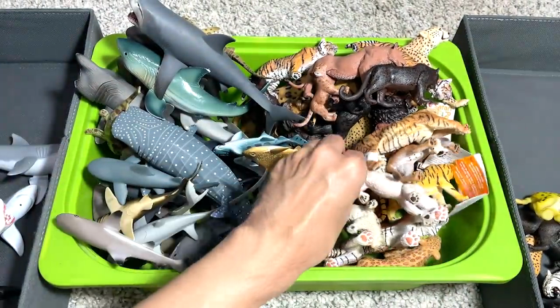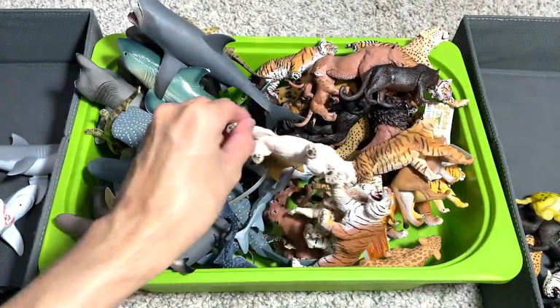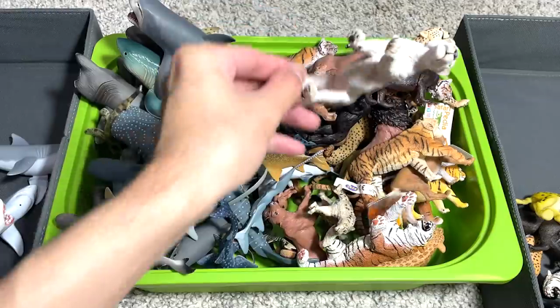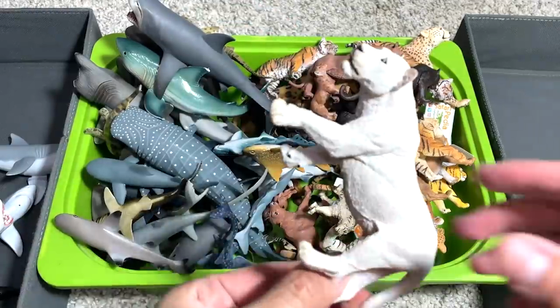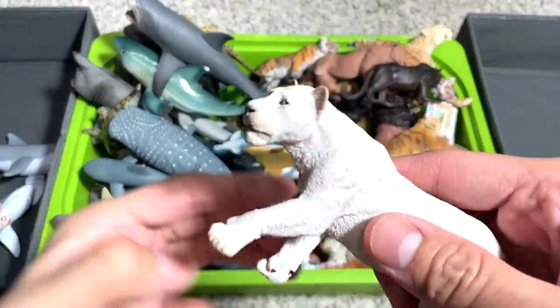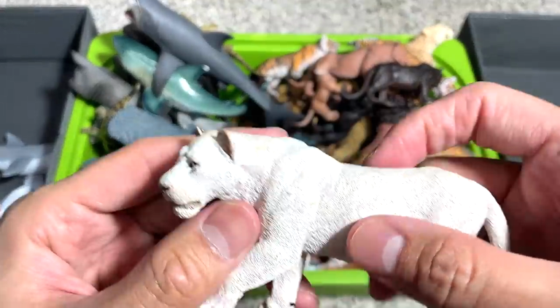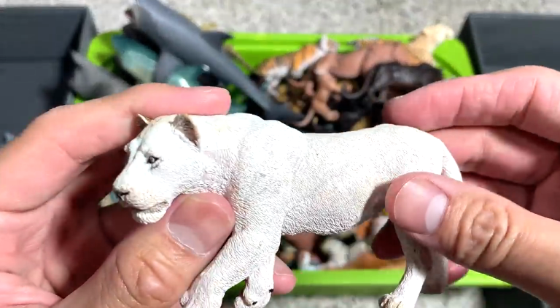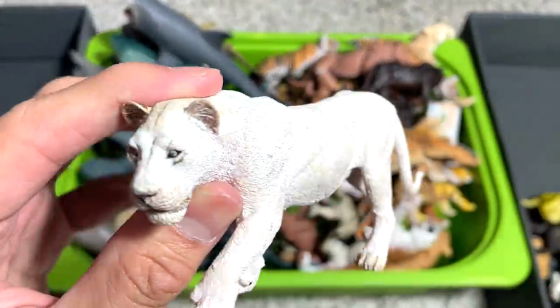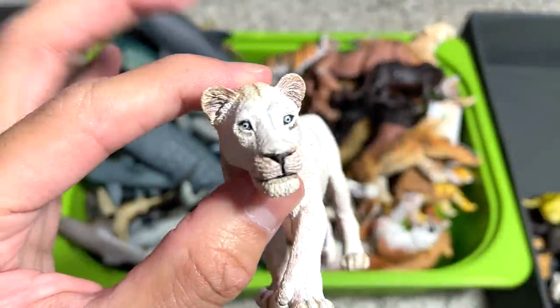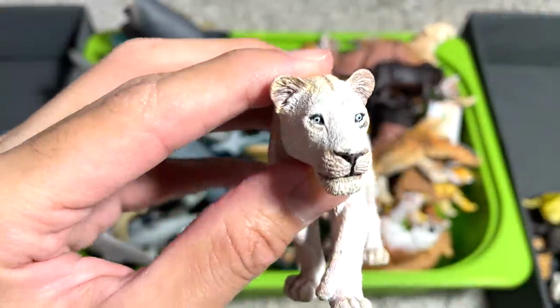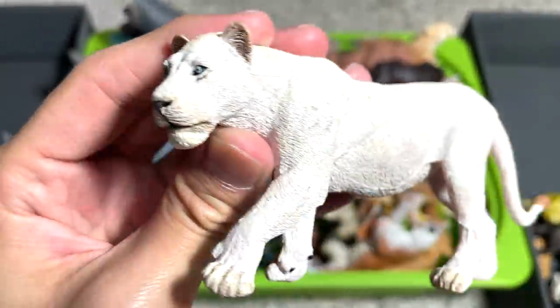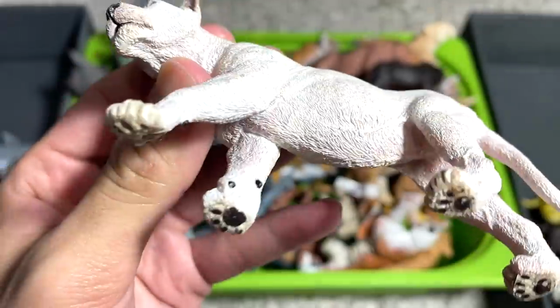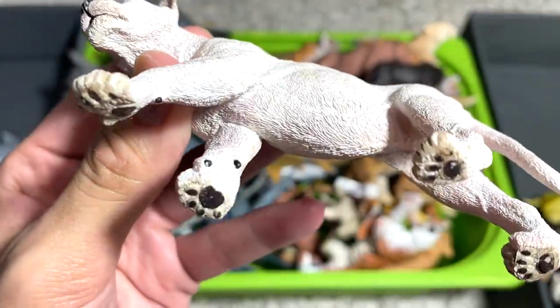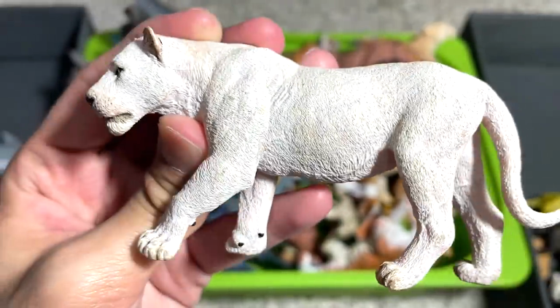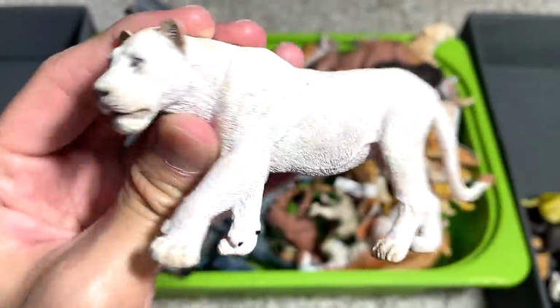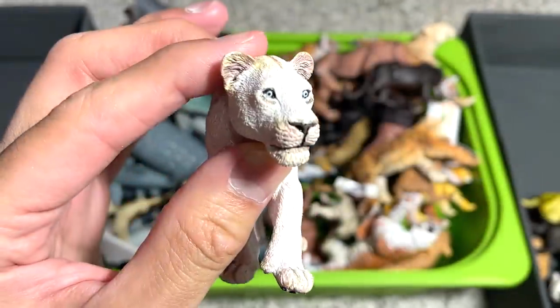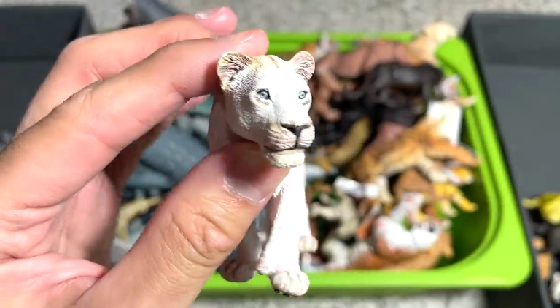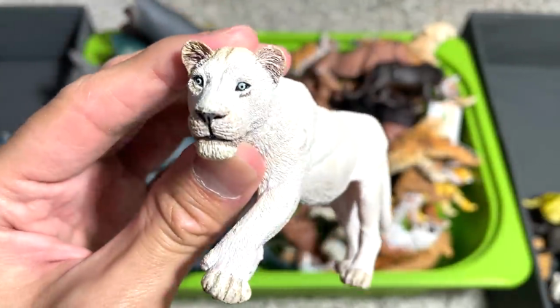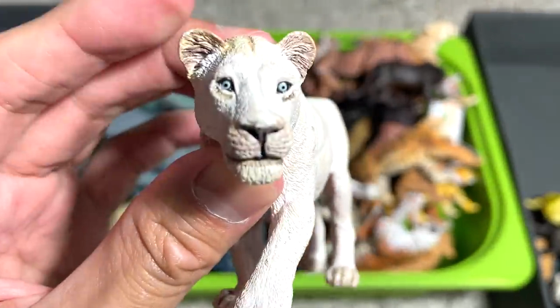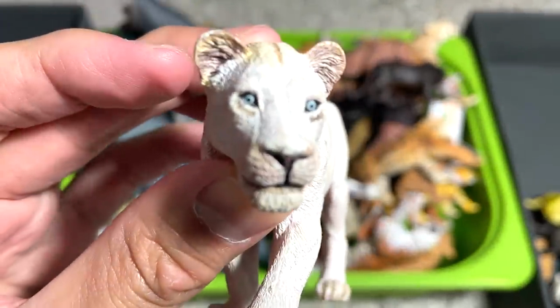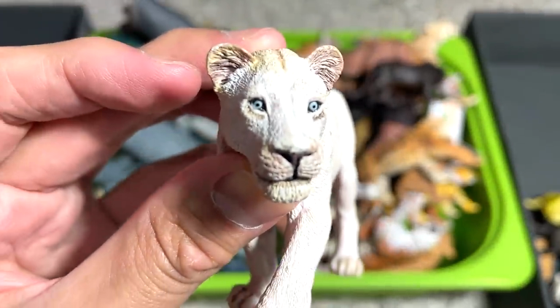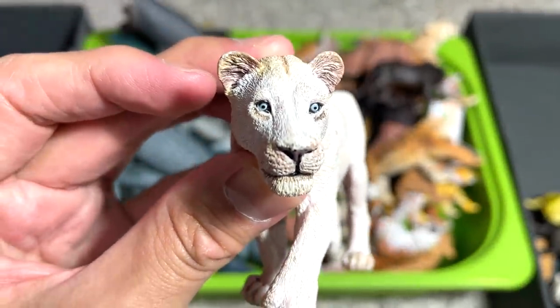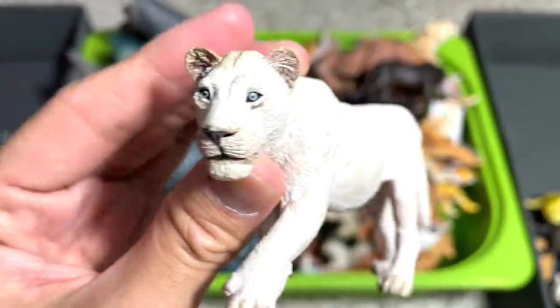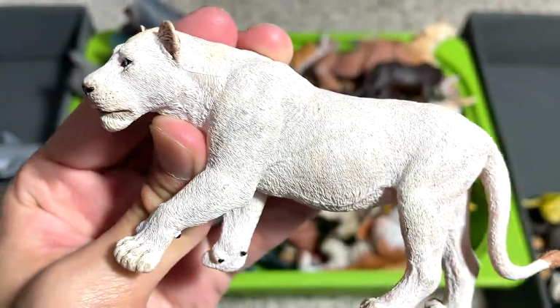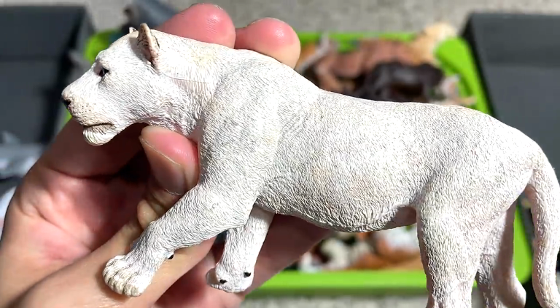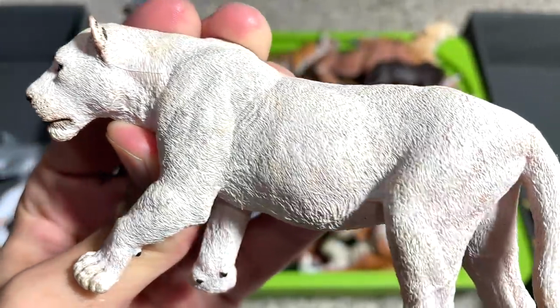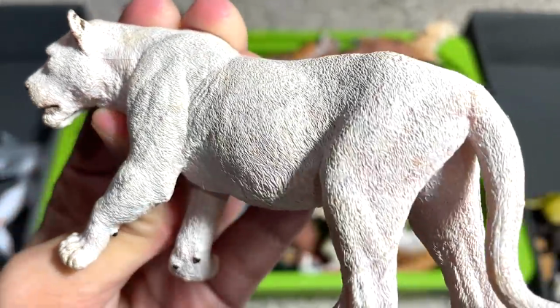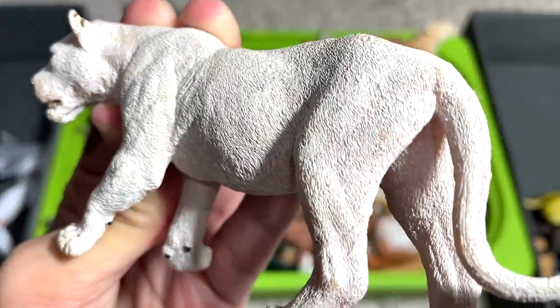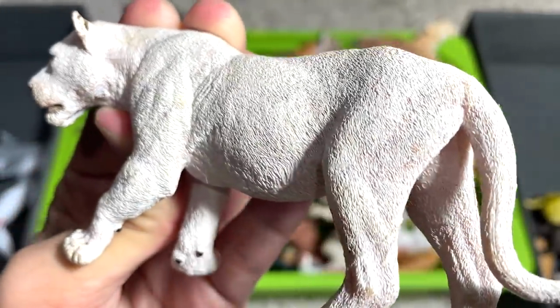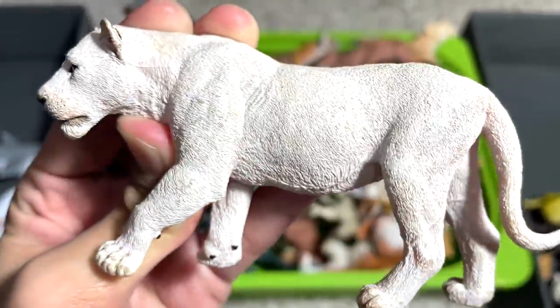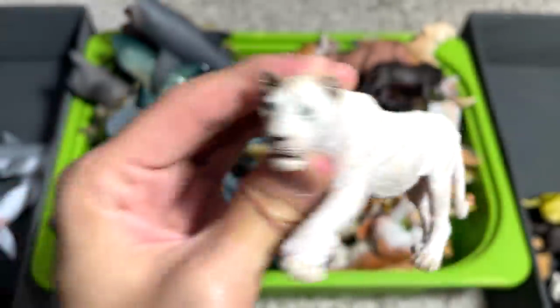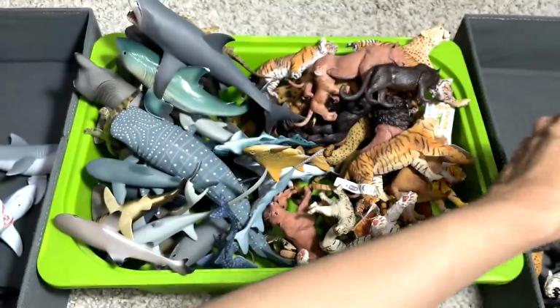And here, I think this is a Snow Leopard — a white one. This figure has been around for quite many years. You can see it has really beautiful eyes, and you can even see the detailing on the fur. It looks really nice.